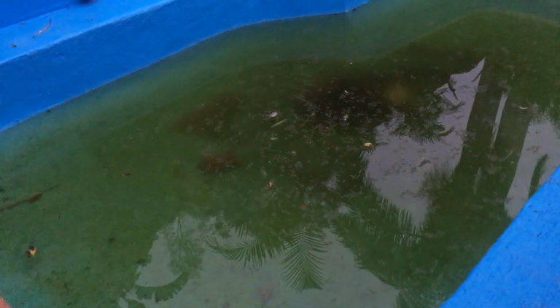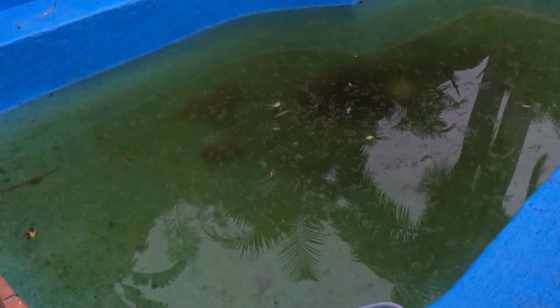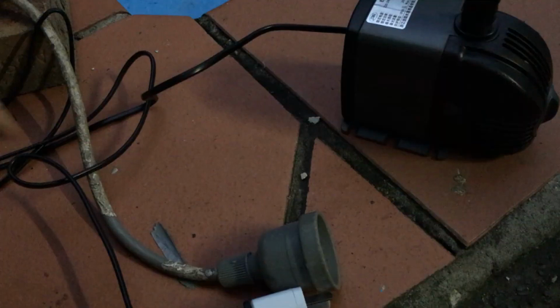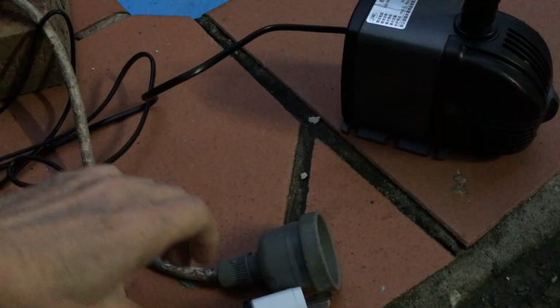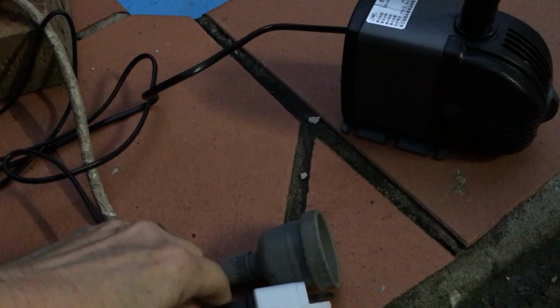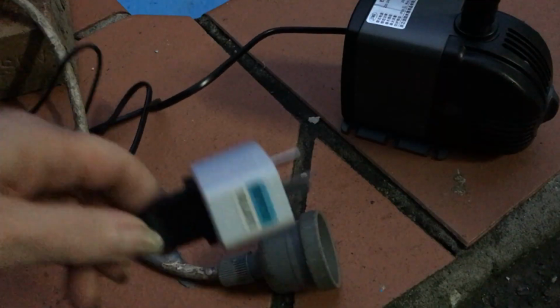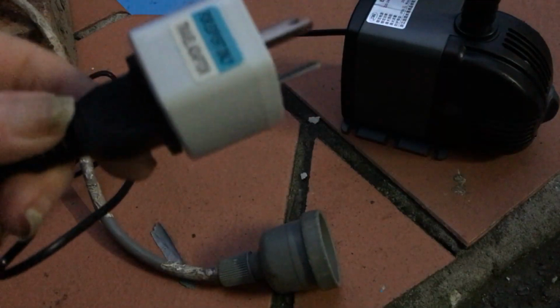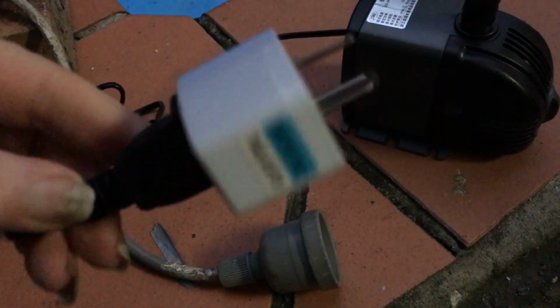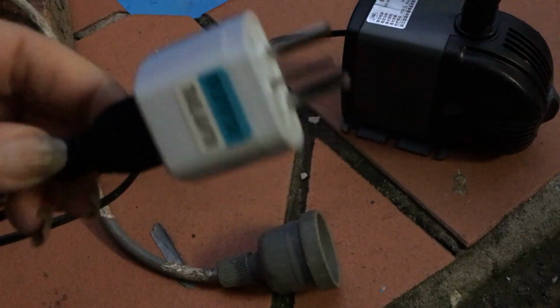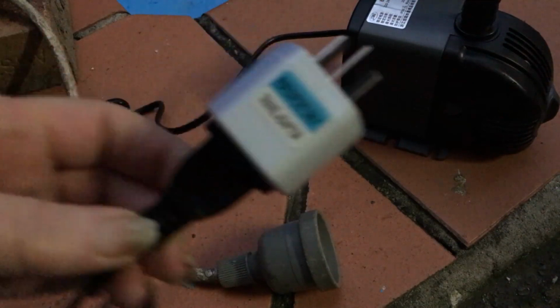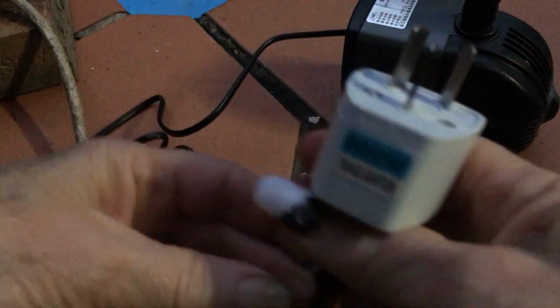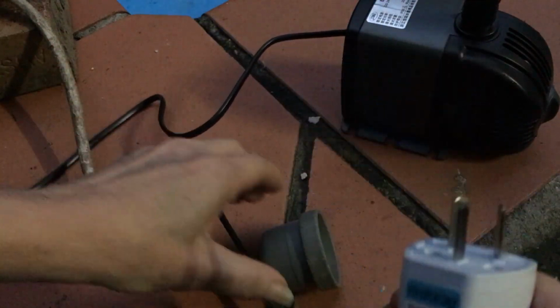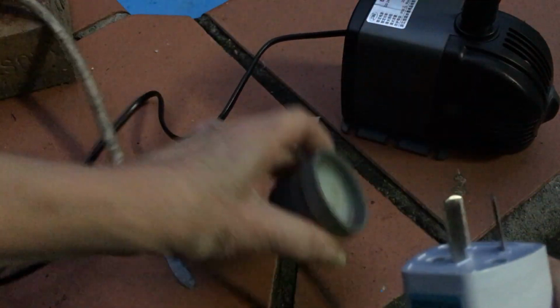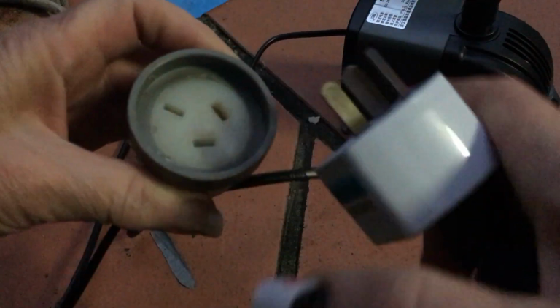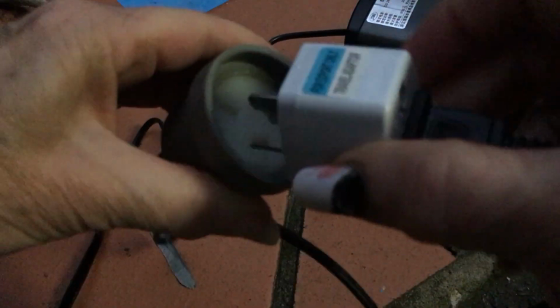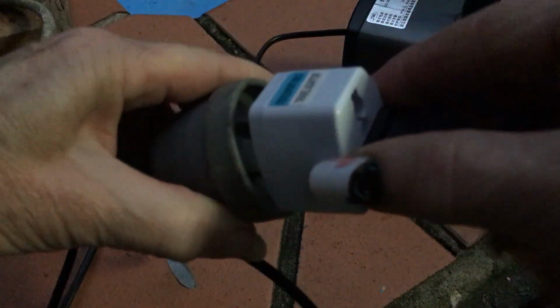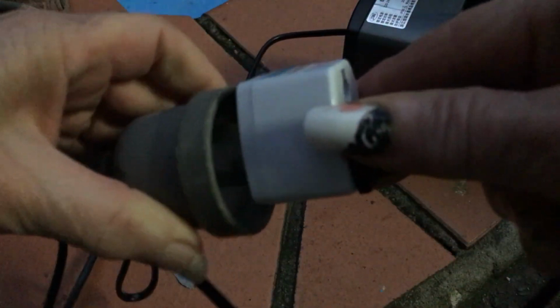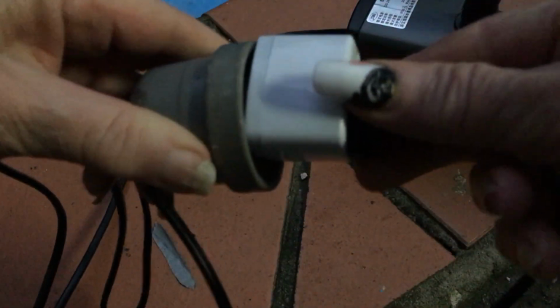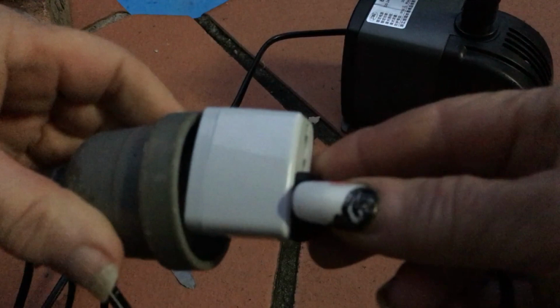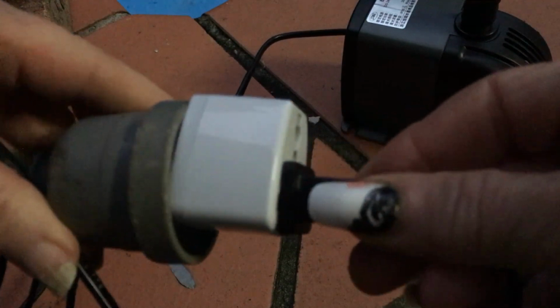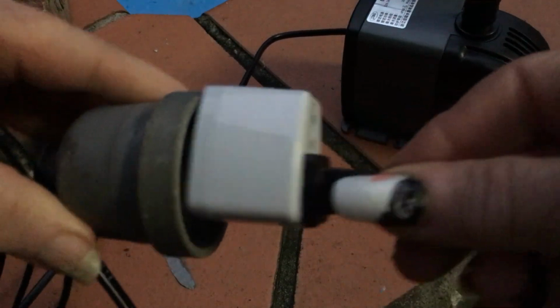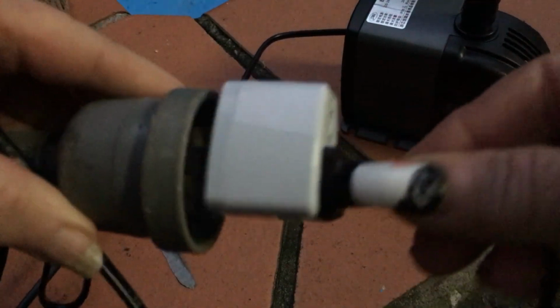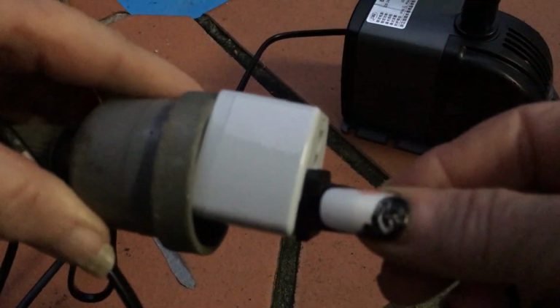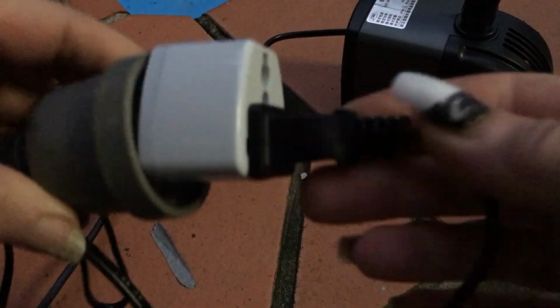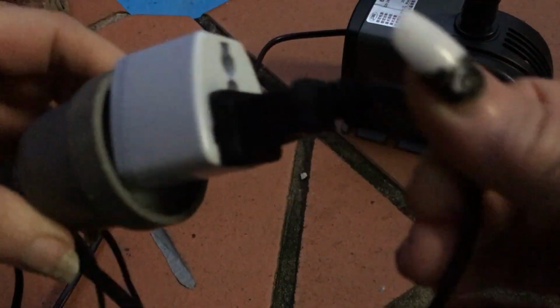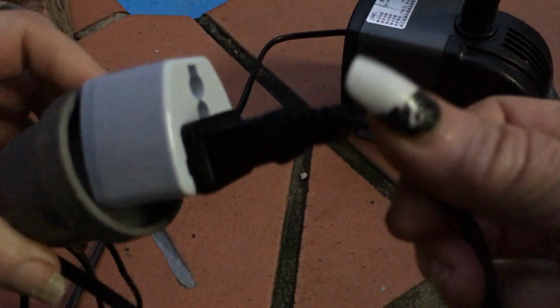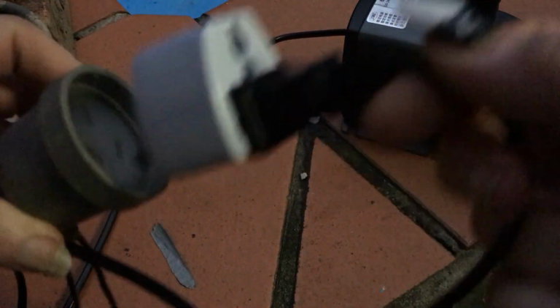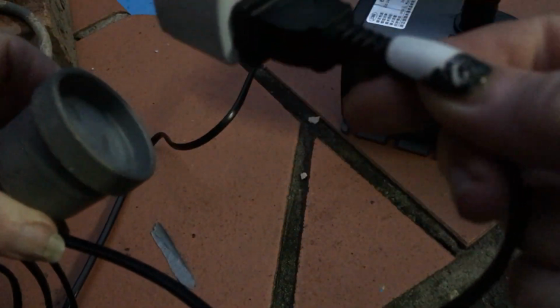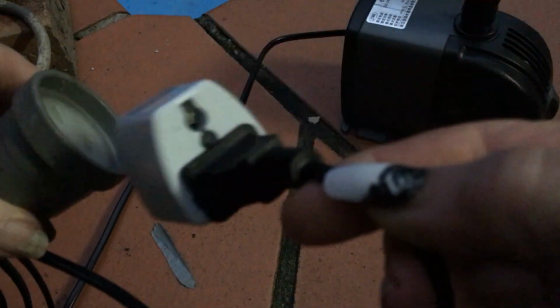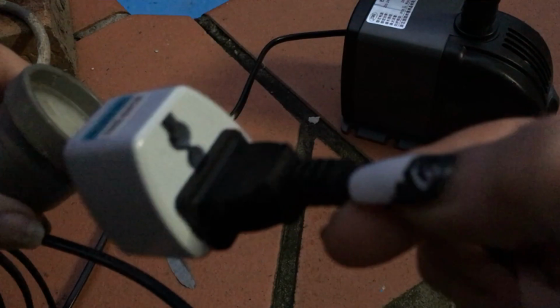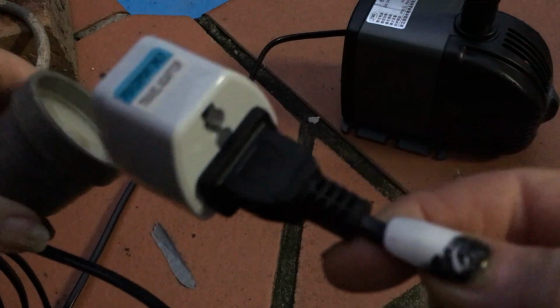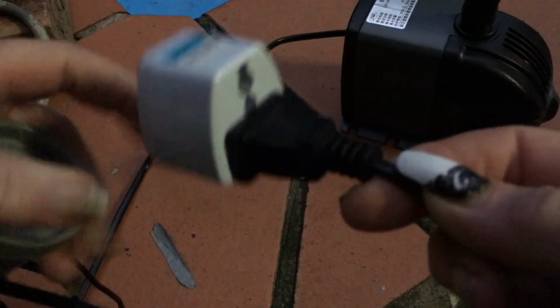The one thing I'm not particularly happy about is that it comes with an adapter, because as you can see, the adapter doesn't fit into an extension cord. So before I can use this, I'm going to have to replace this plug.